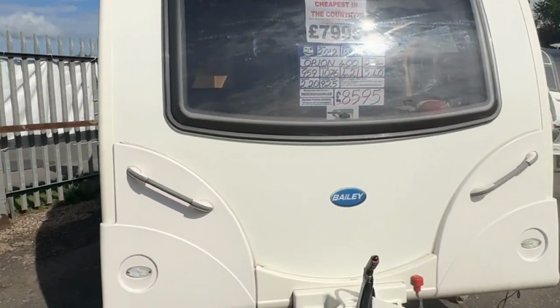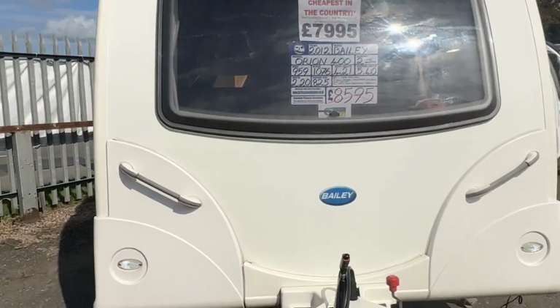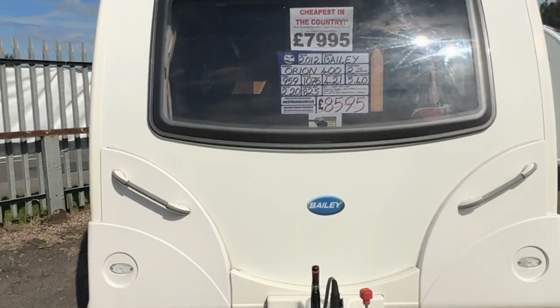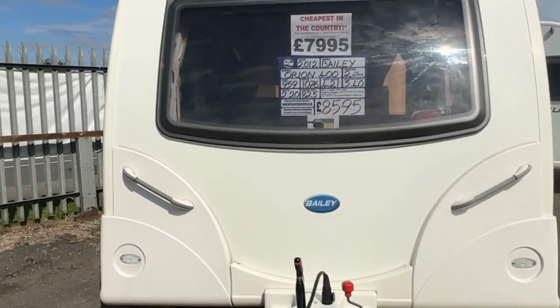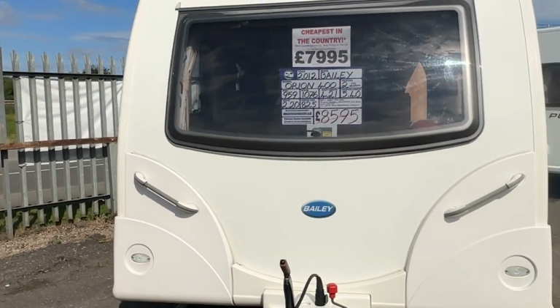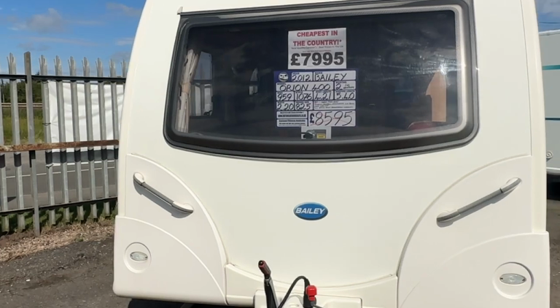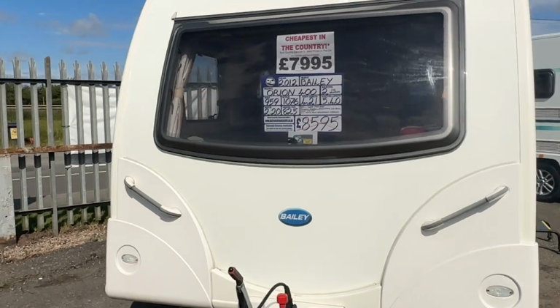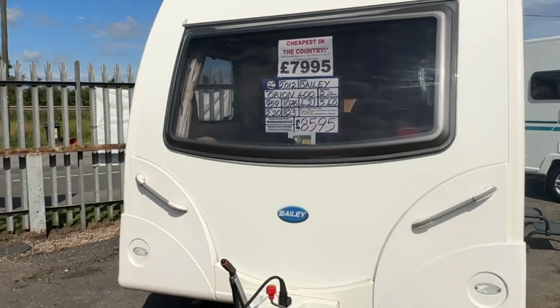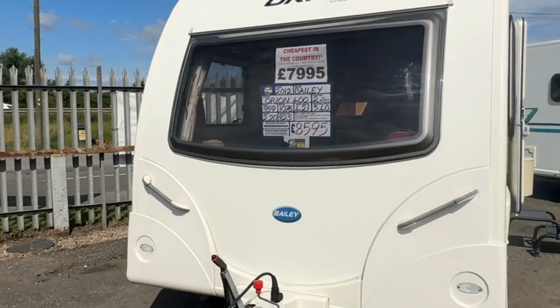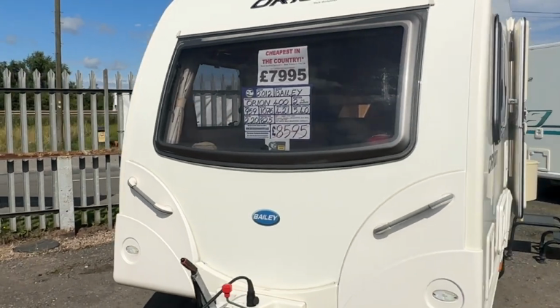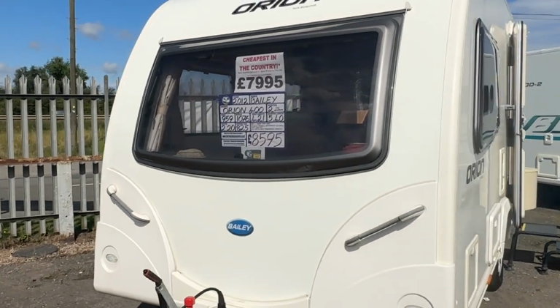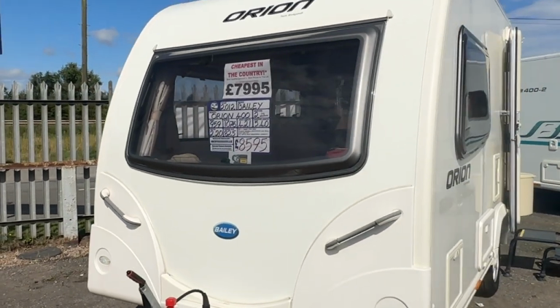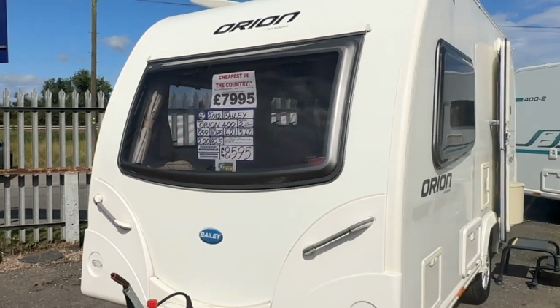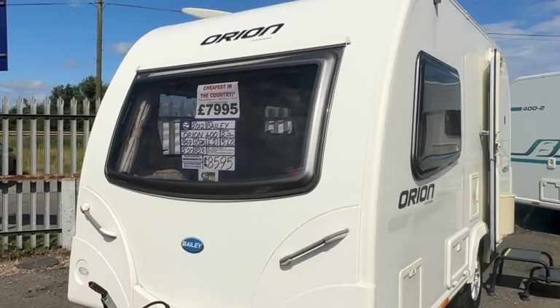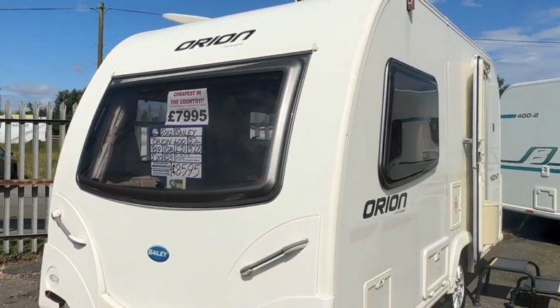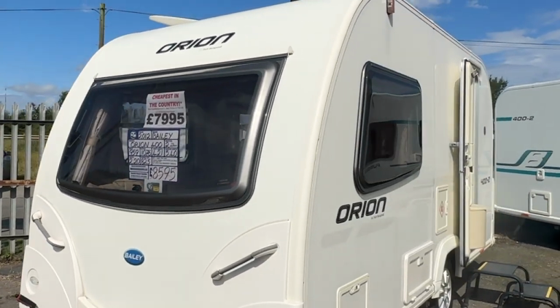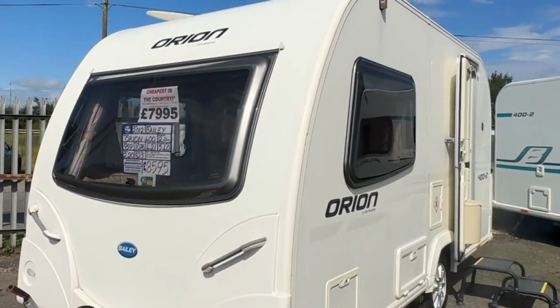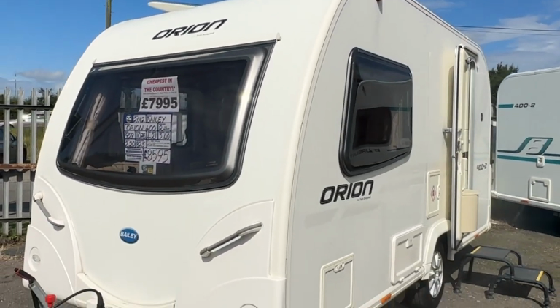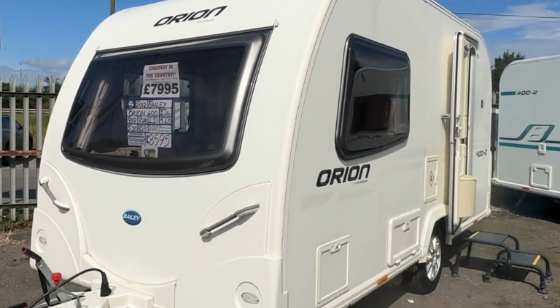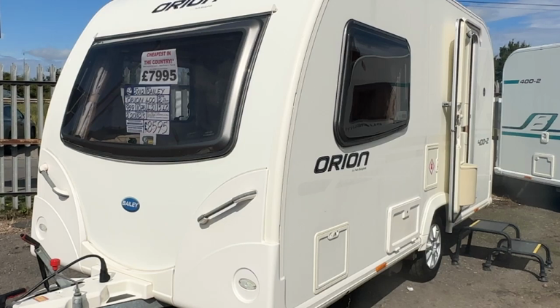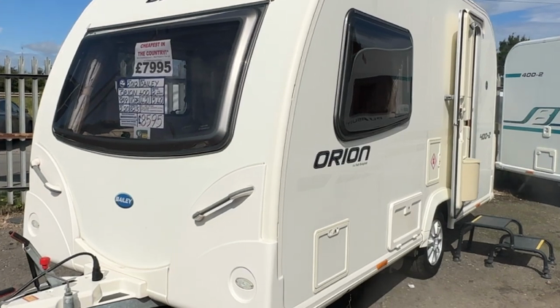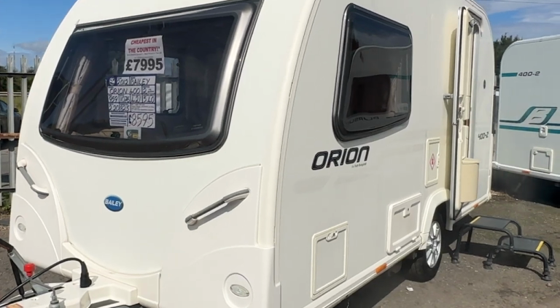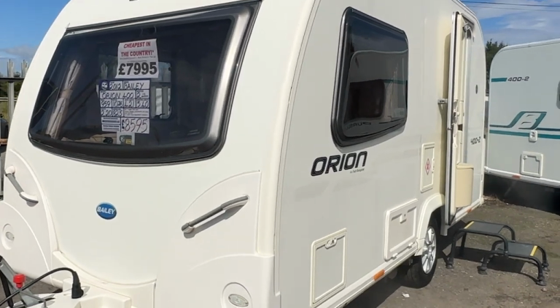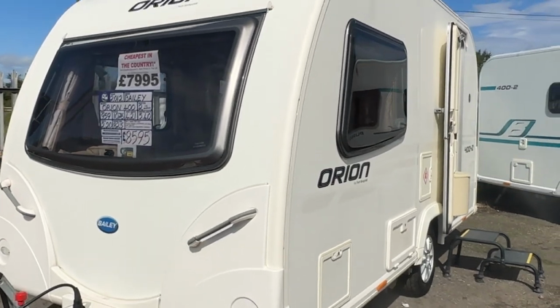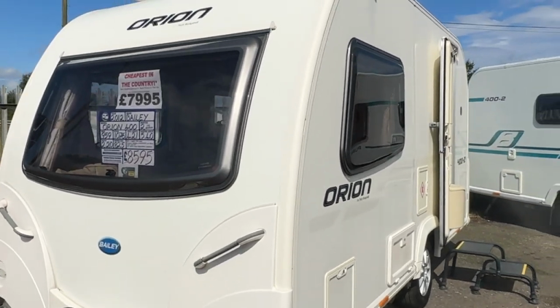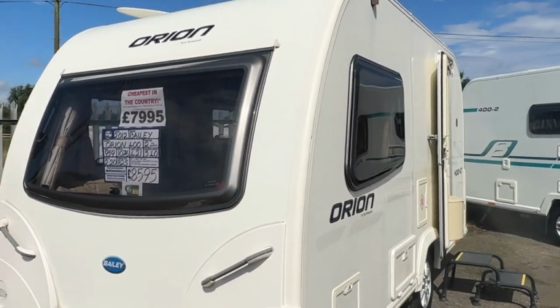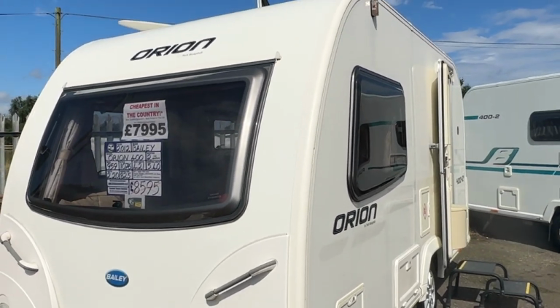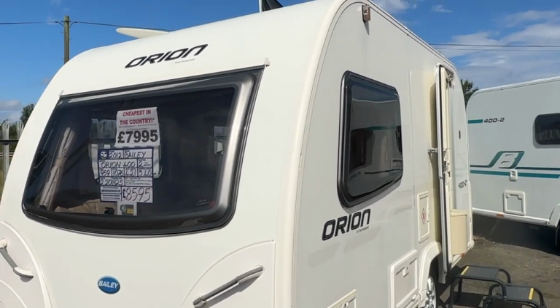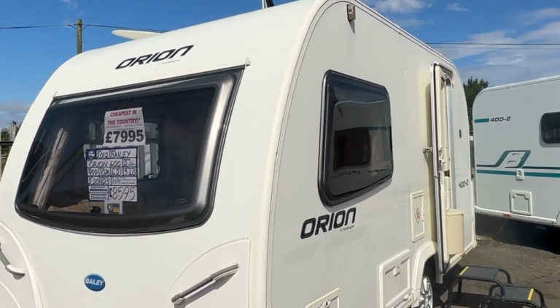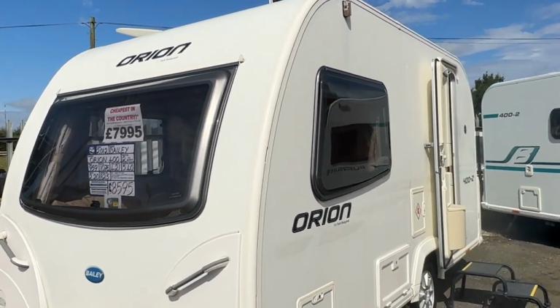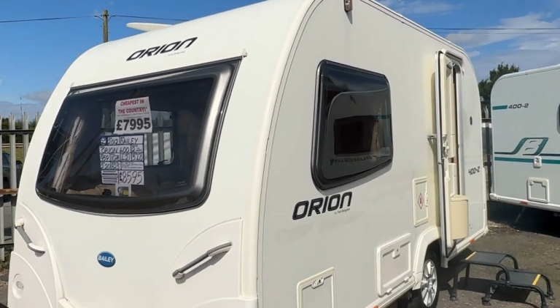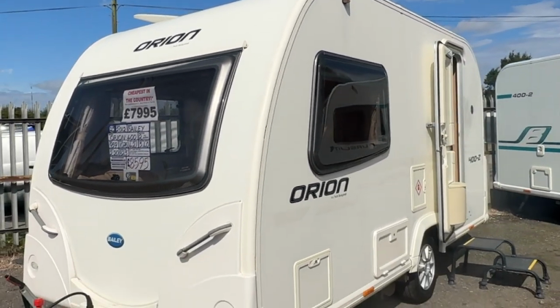Nice and lightweight, only 1,076 kilos fully laden. It's a one owner from new and it's got loads of bits and bobs with it: hitchlock, Acheroll, Wastemaster, gas bottle, mains lead and a step.